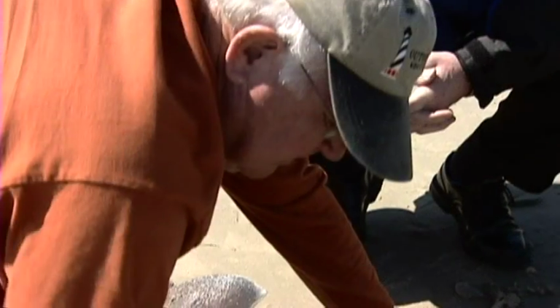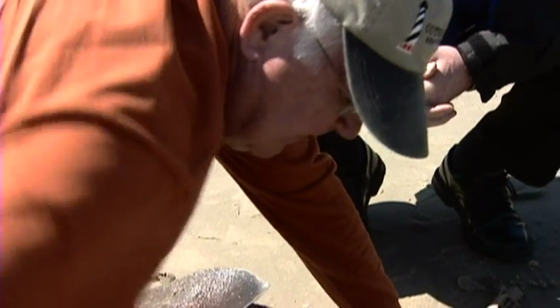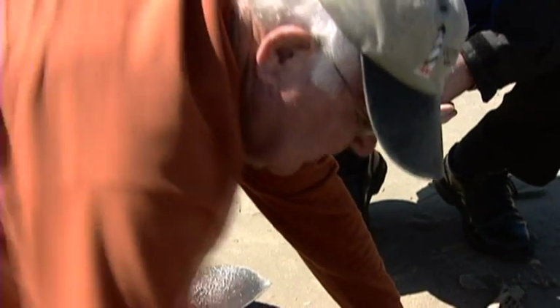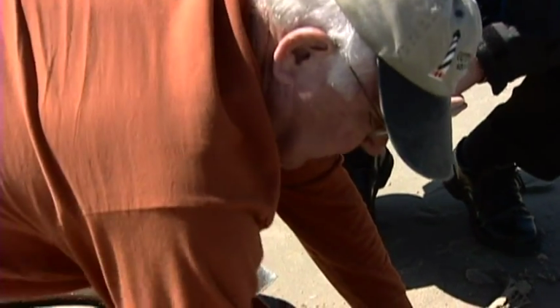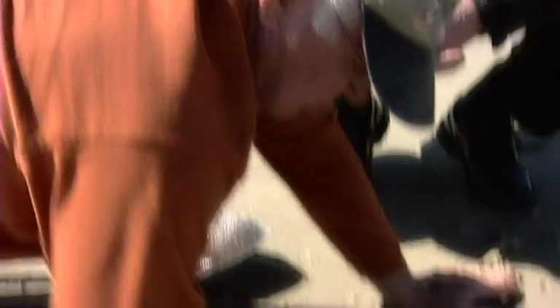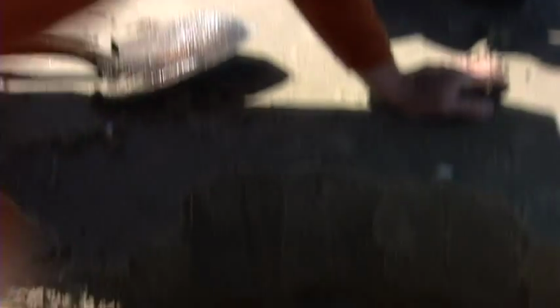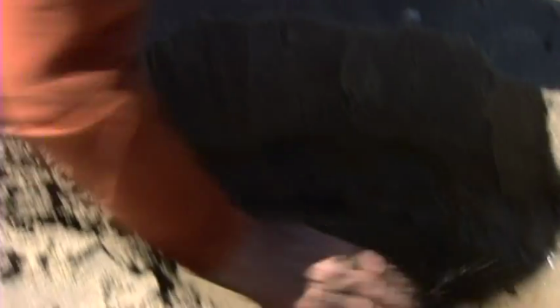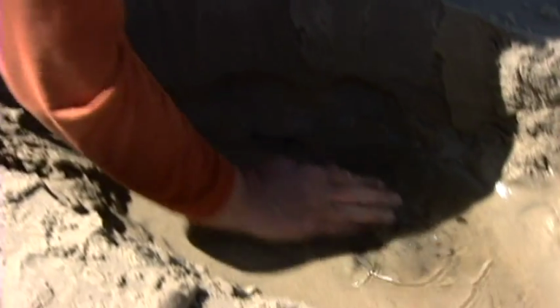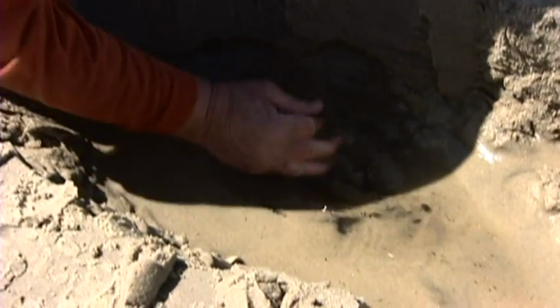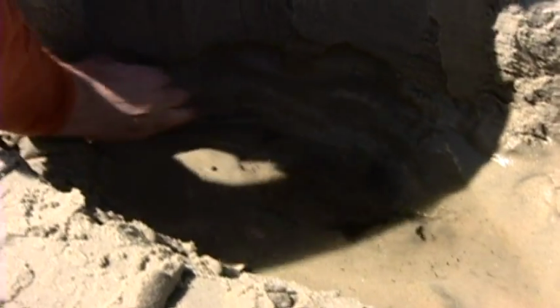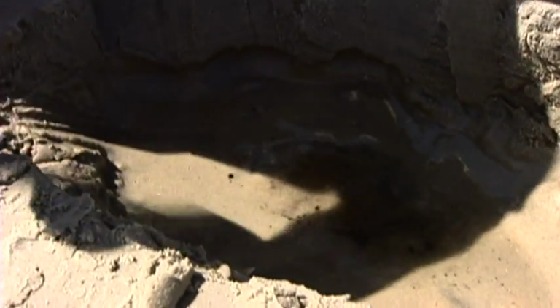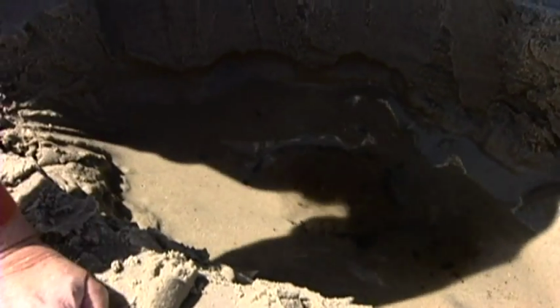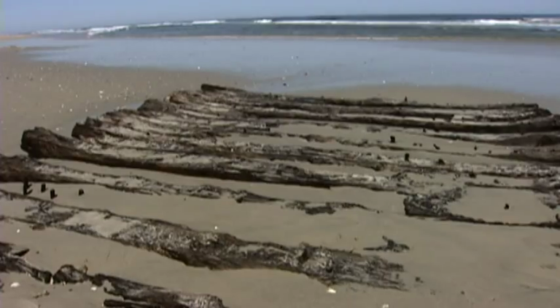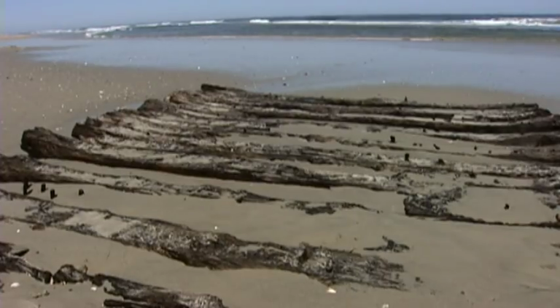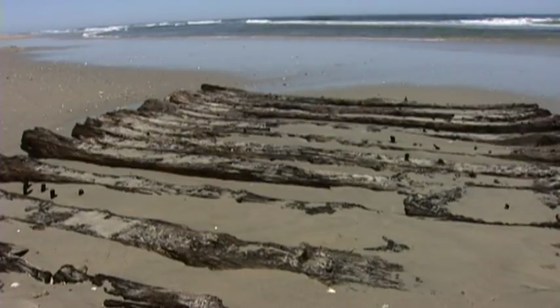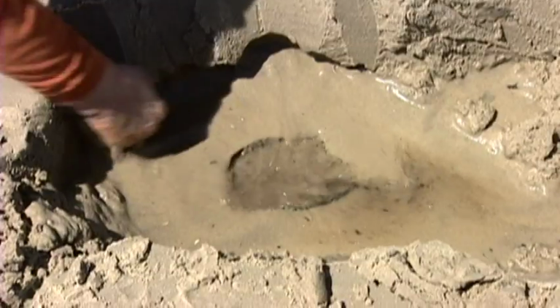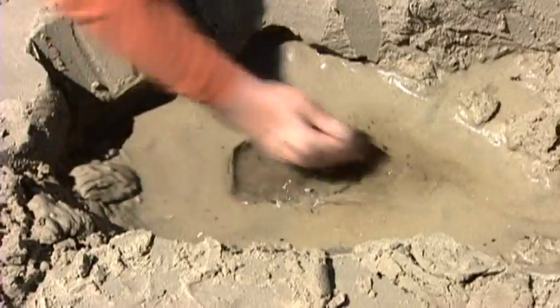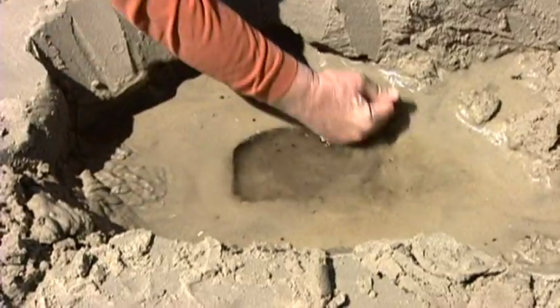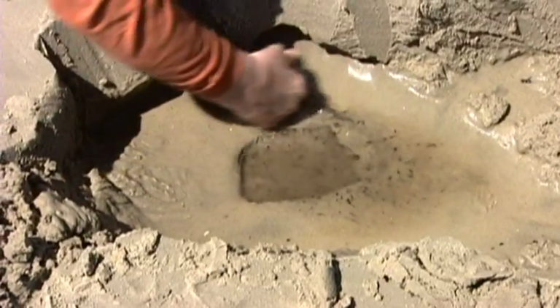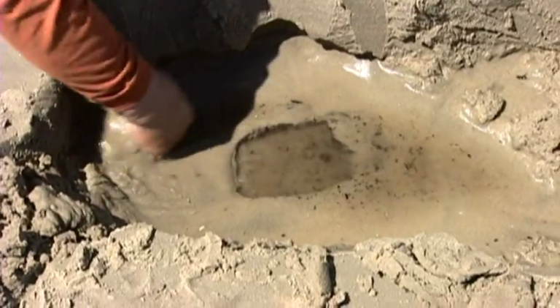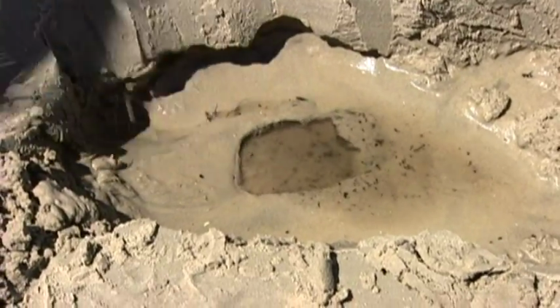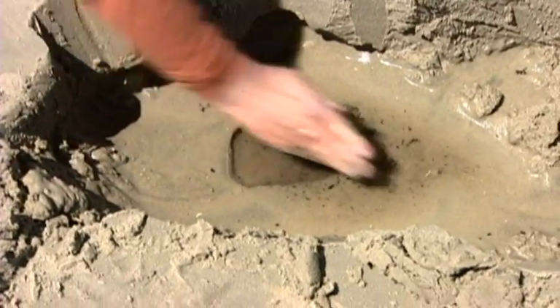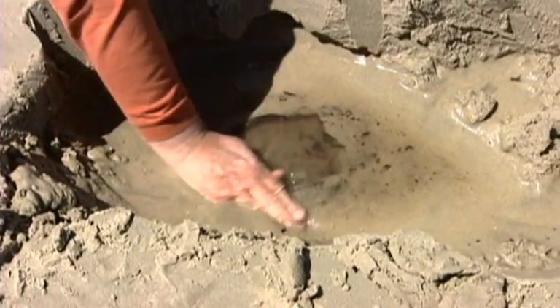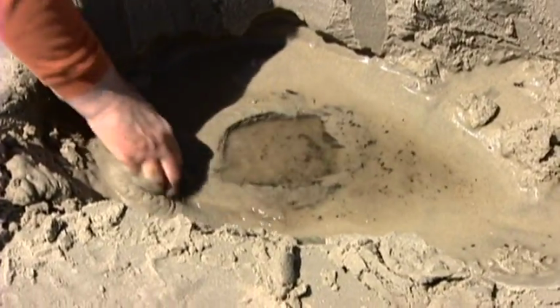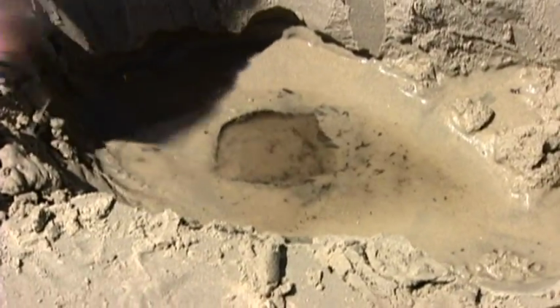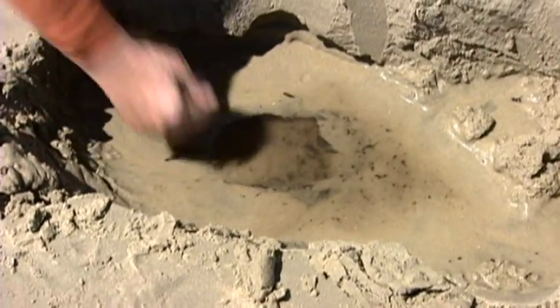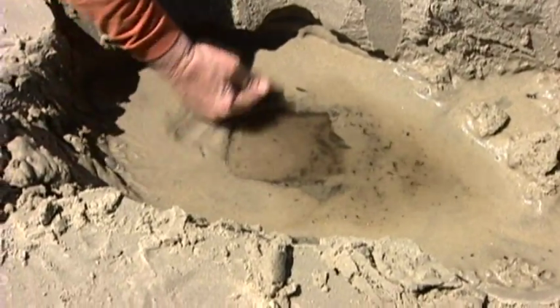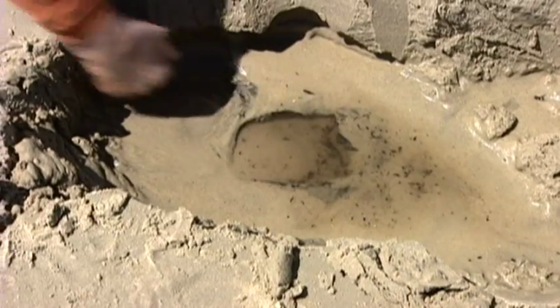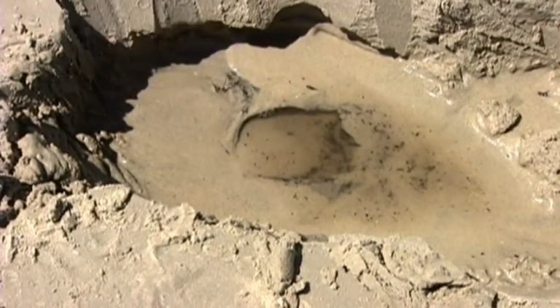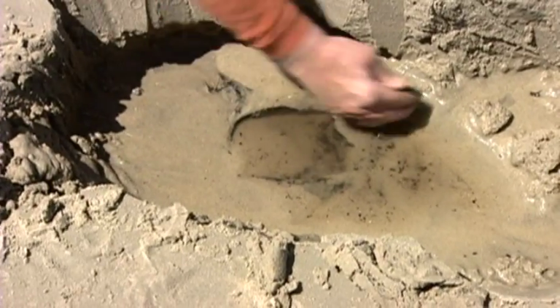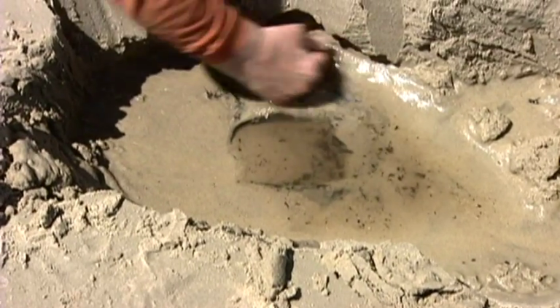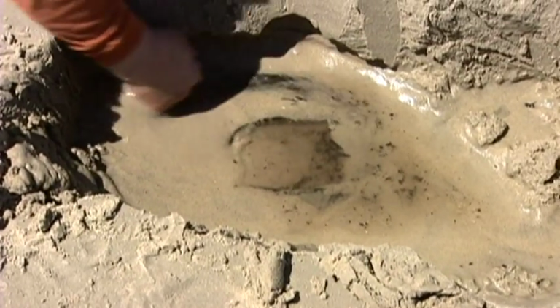Midgett dug out the sand to show us the man-made holes in the planks — holes that would sink the all-wooden vessel. This is the plank and this is the hole that we think was put in the bottom of the ship to see that it never sailed again.